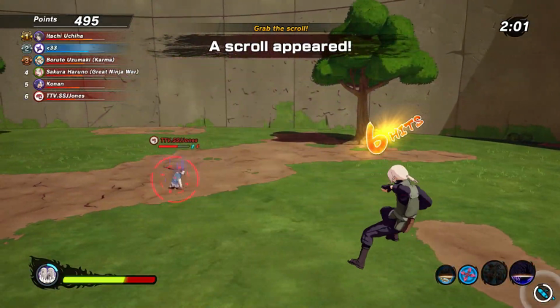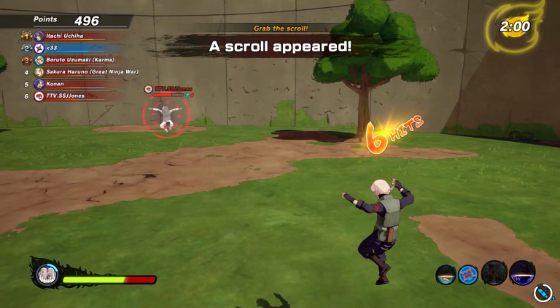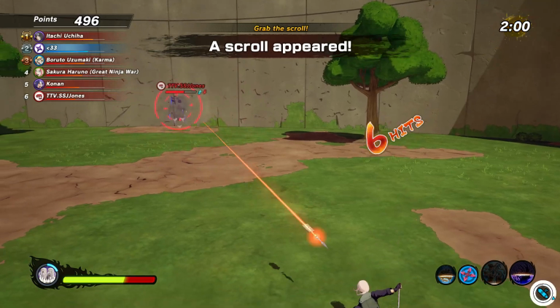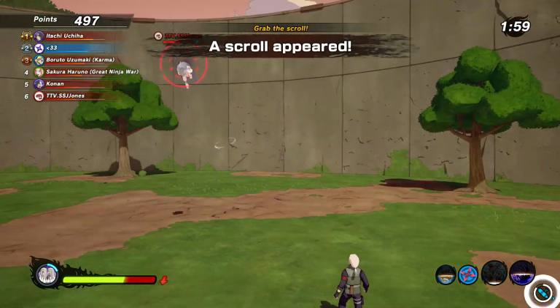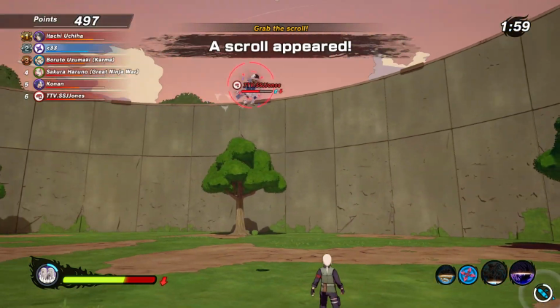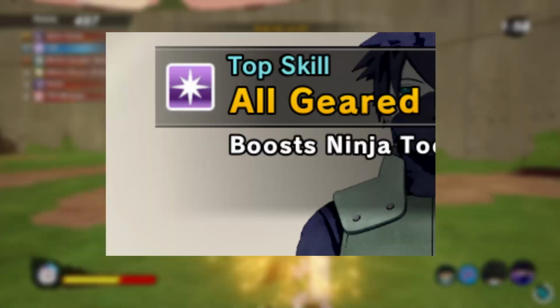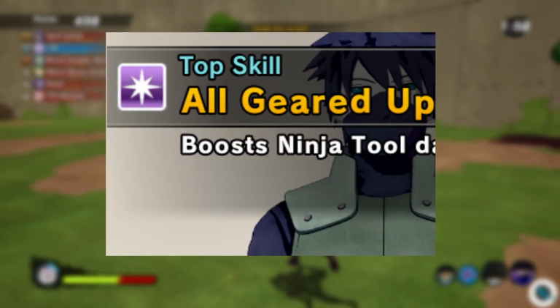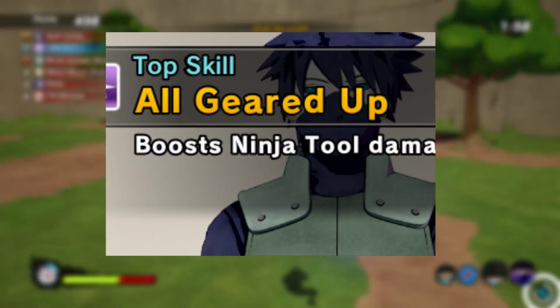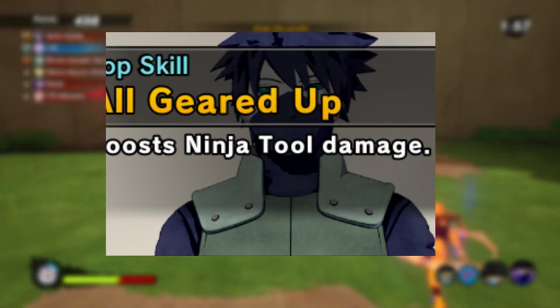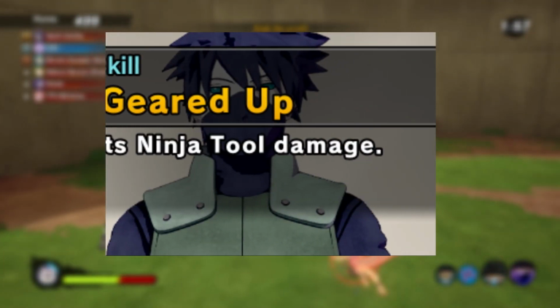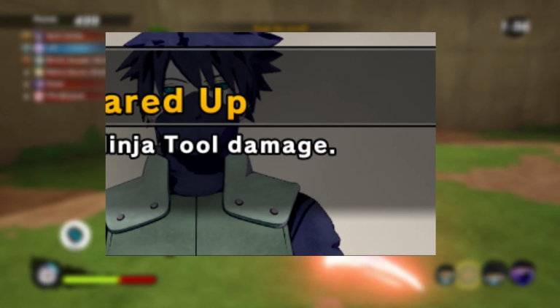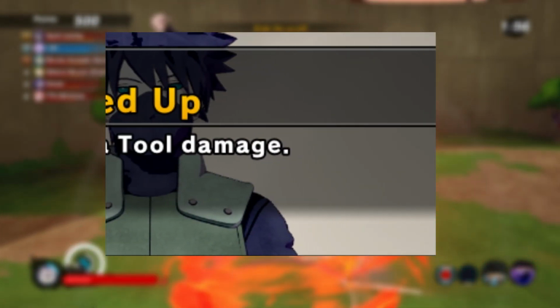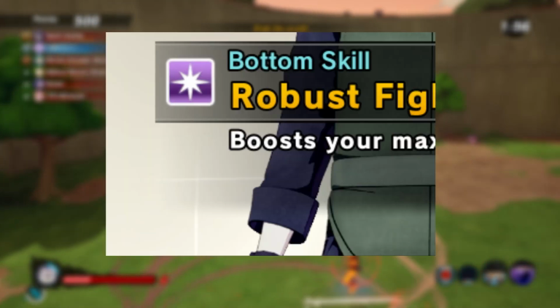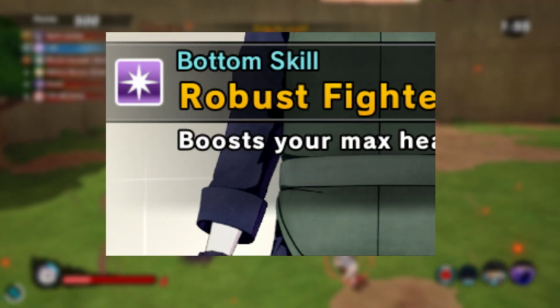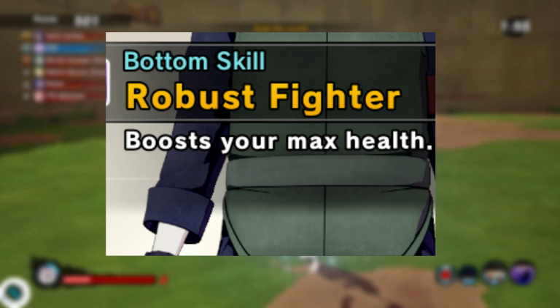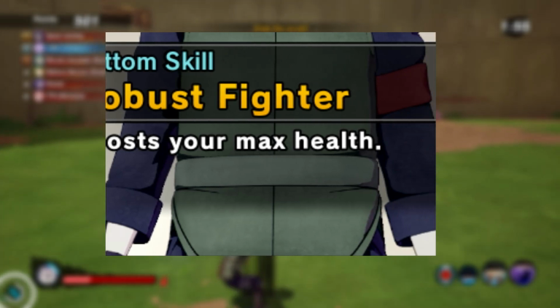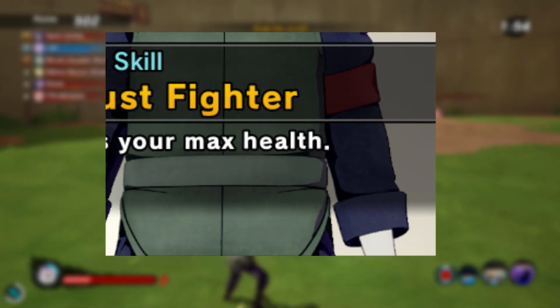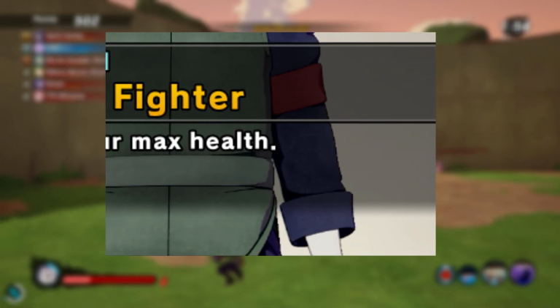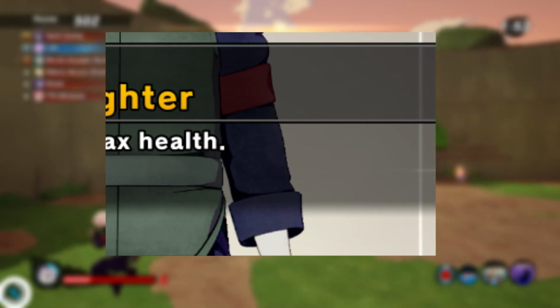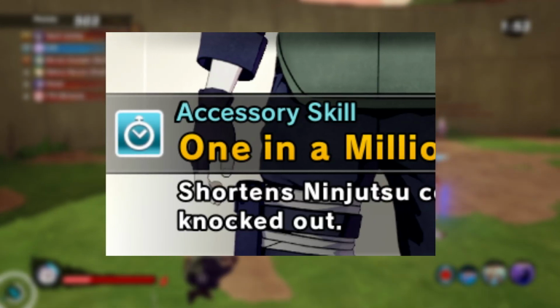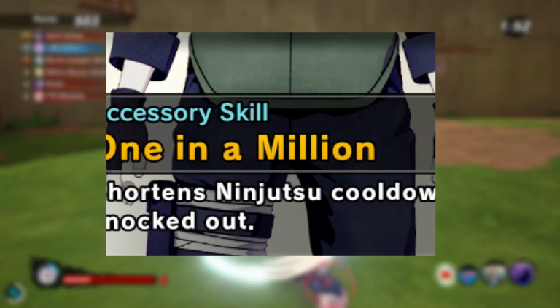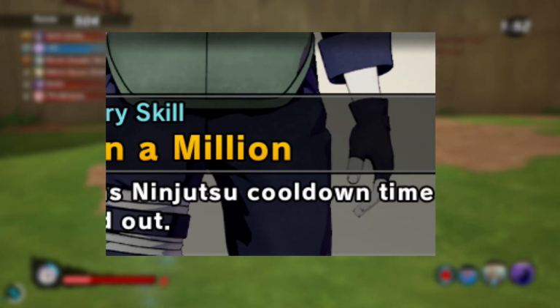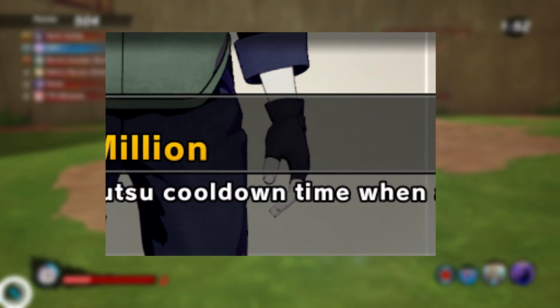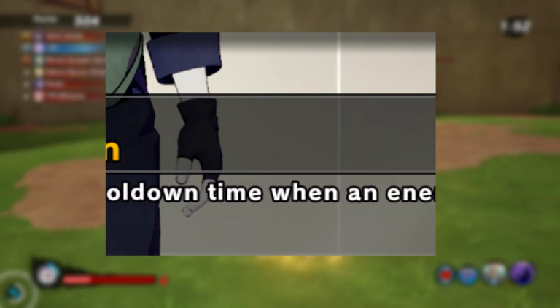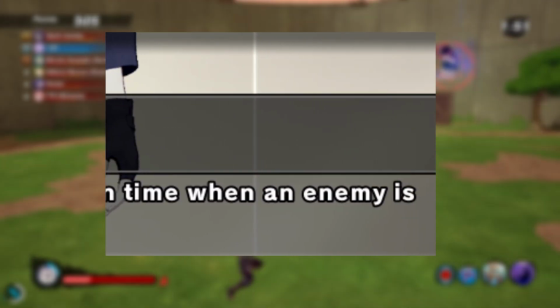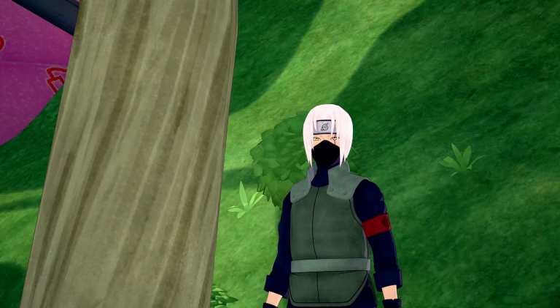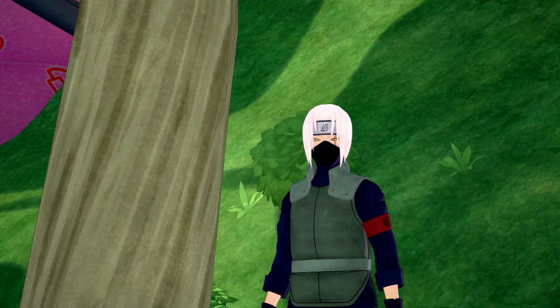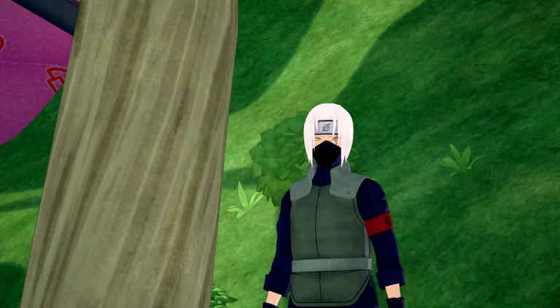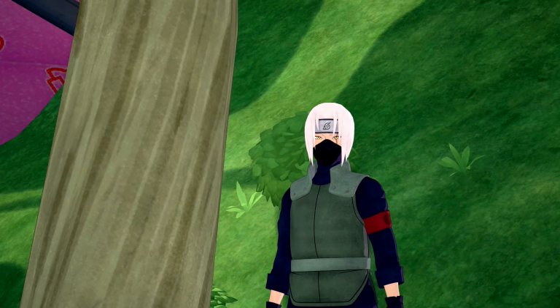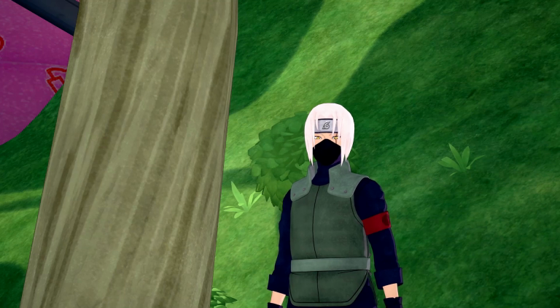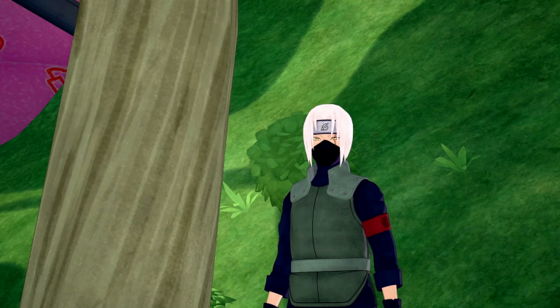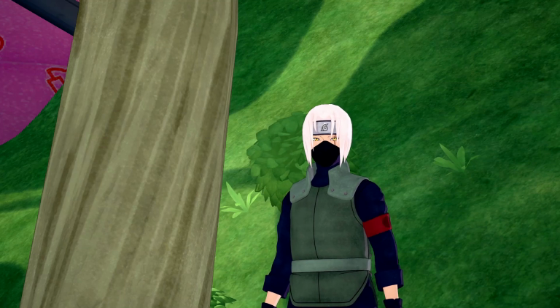Love for the people who got this far in the video. I'm gonna give you the clothes I wore on this build. Top skill is all geared up with boost ninja tool damage. Next, boost your max health to keep you in the fight. For accessory skill, we have One in a Million. Thank you guys so much for watching, and I'll see you in the next one.